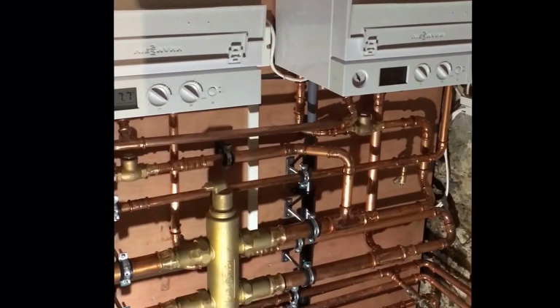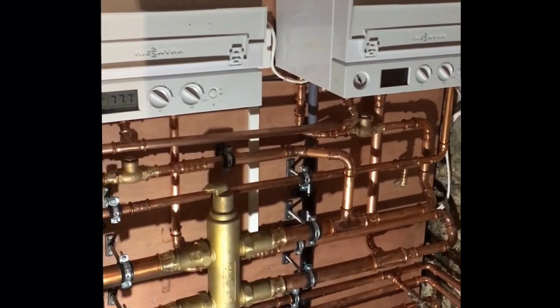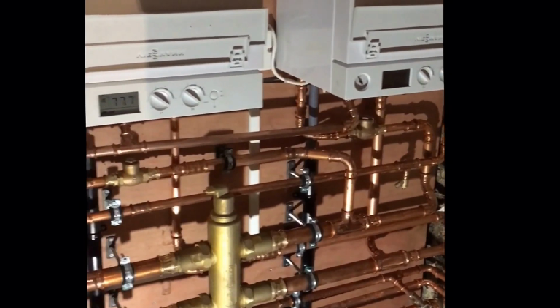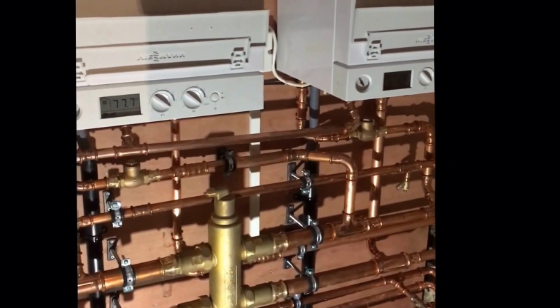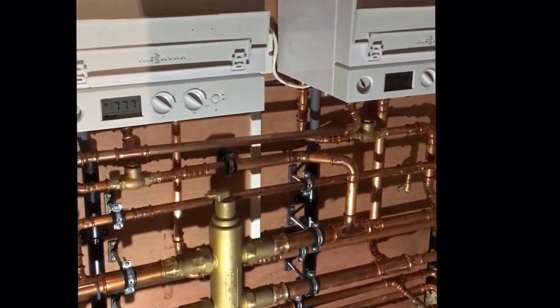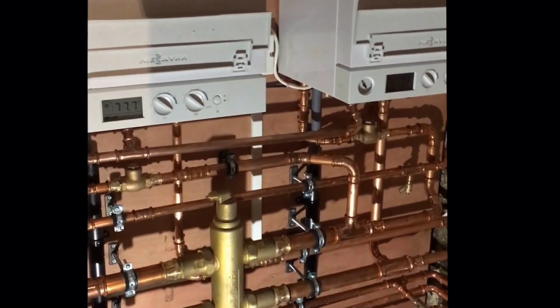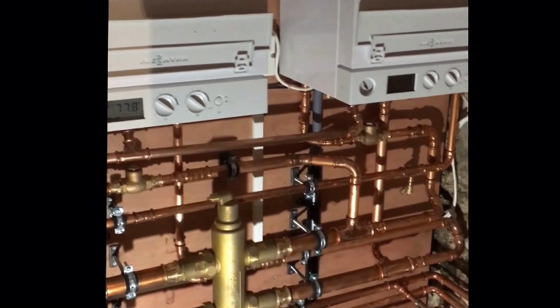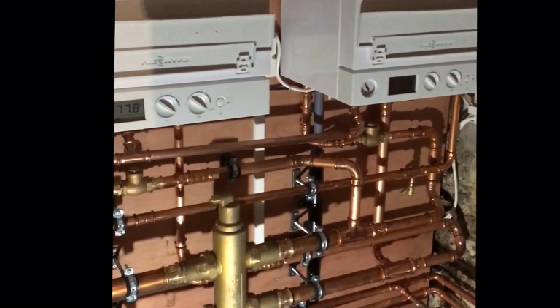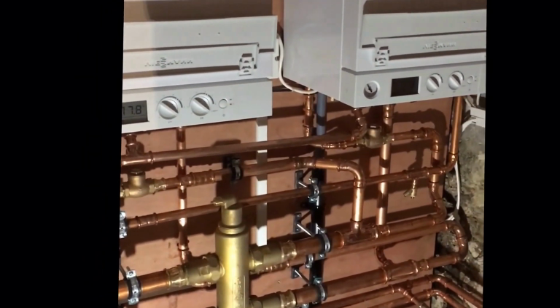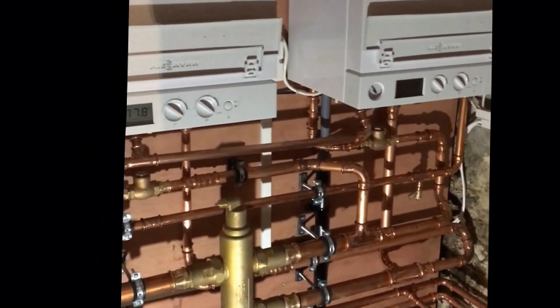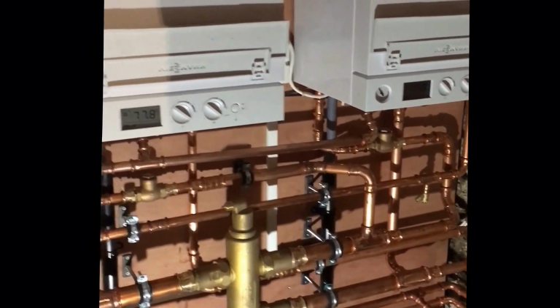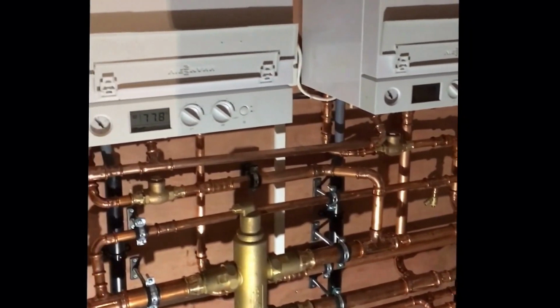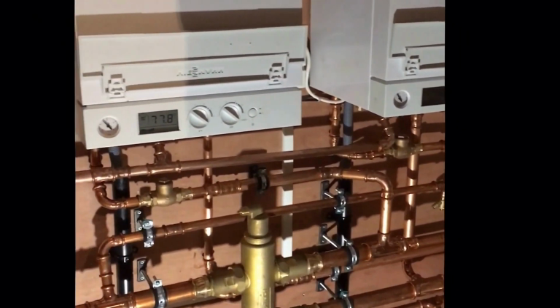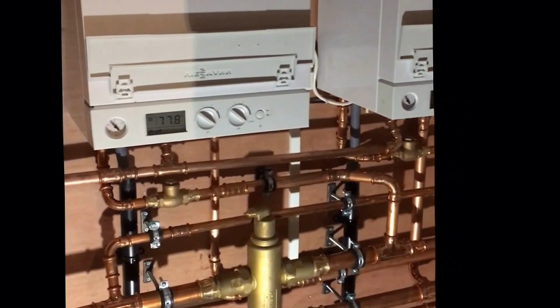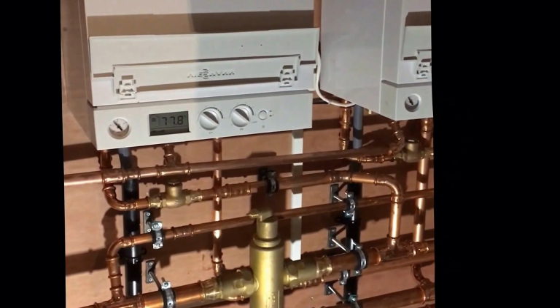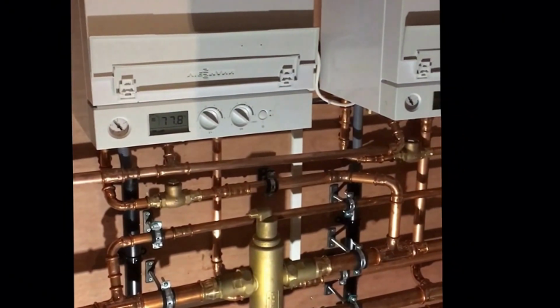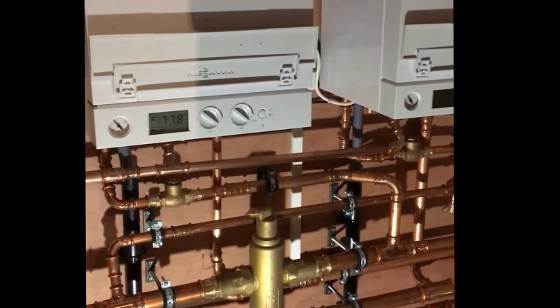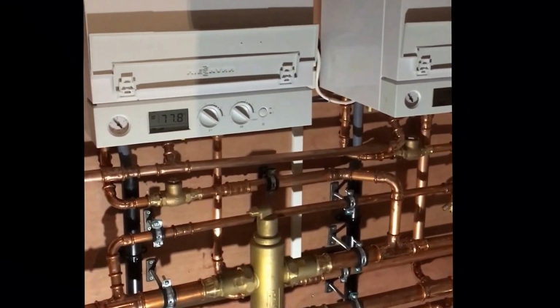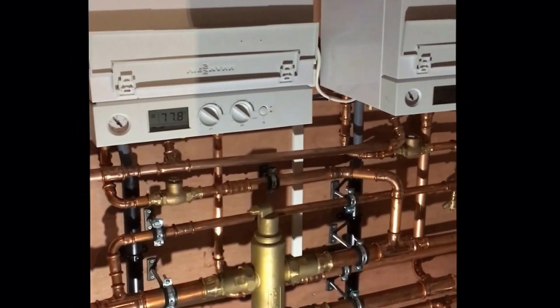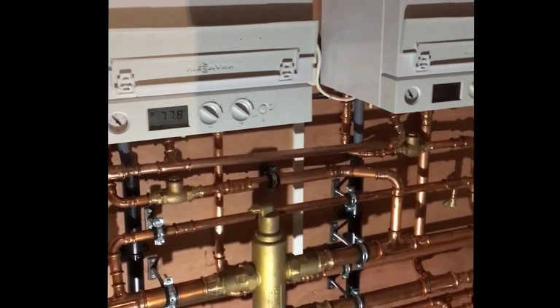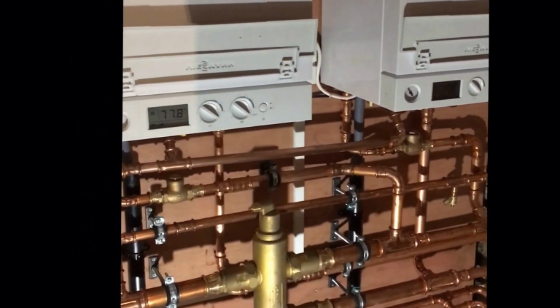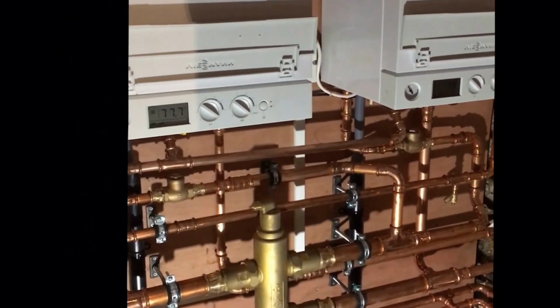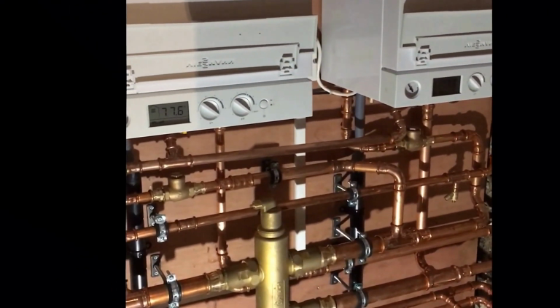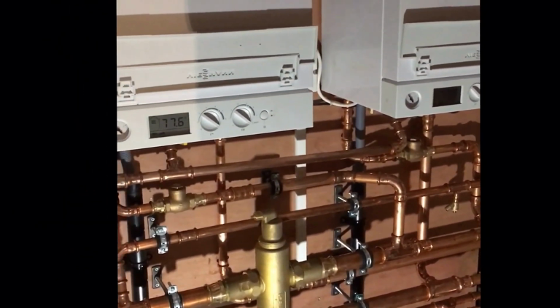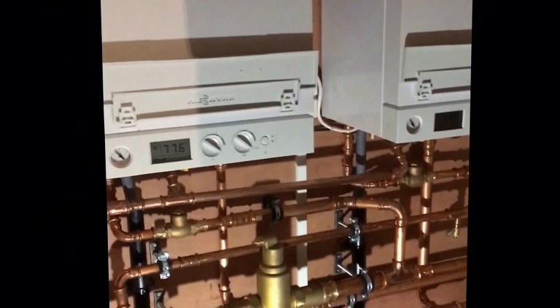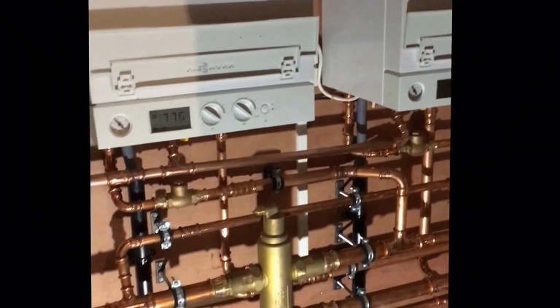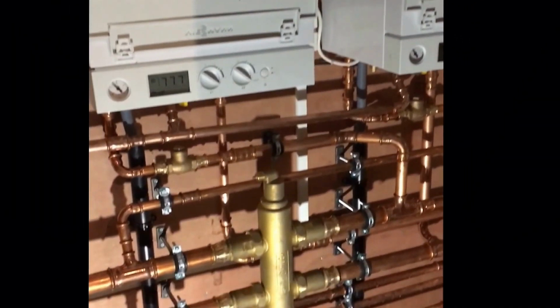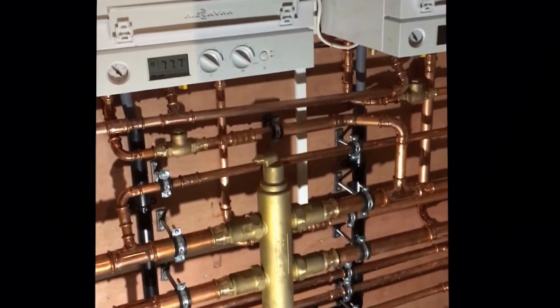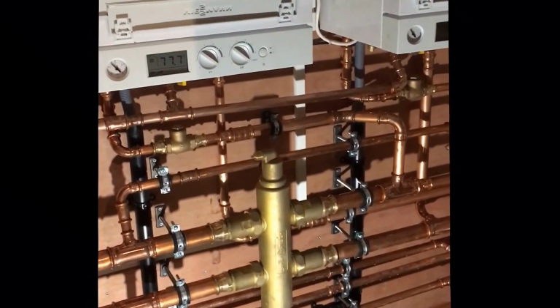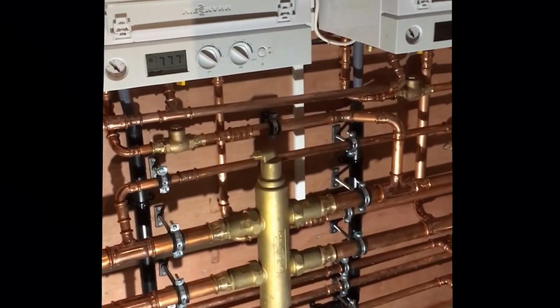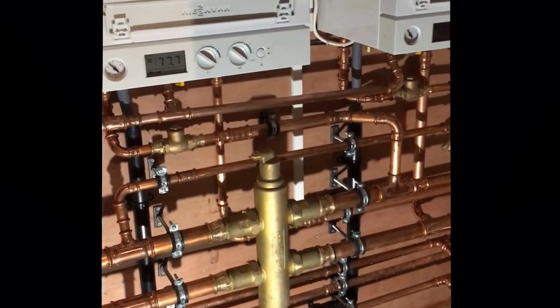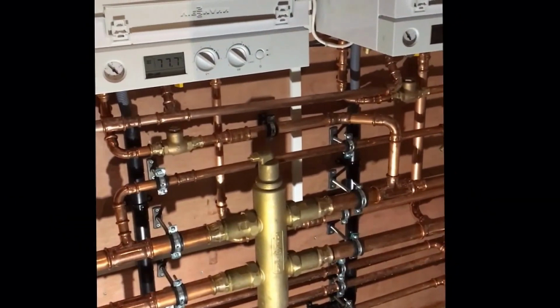My name is Alan Hart. I've just been working with Mike Mackey. We're just finishing off a system where we've bounced two Wiesmann 100 boilers together and fitted a SpyroCross low-loss header.